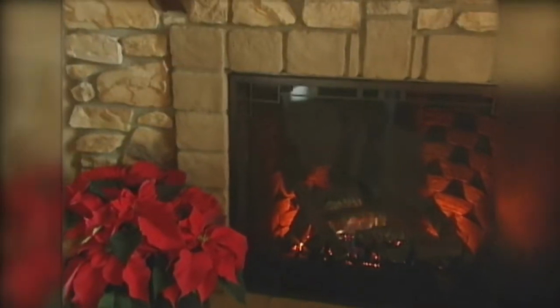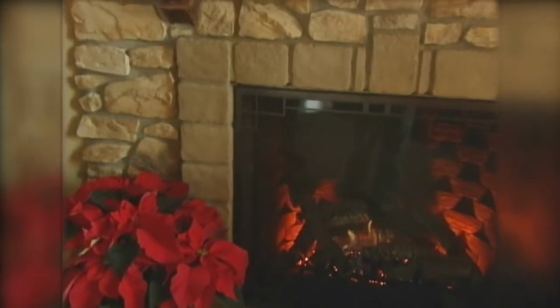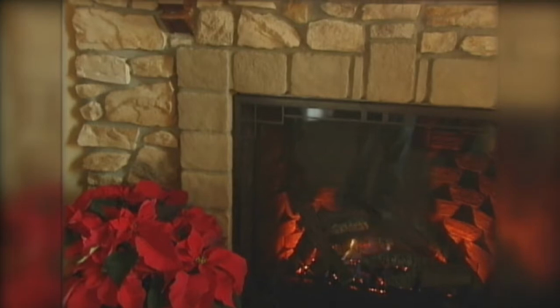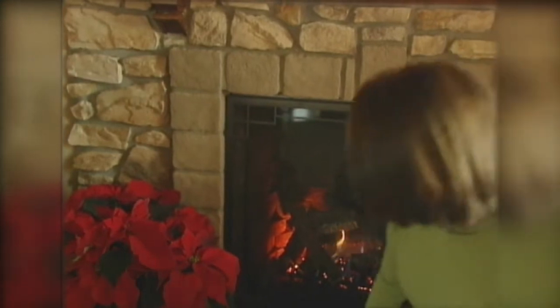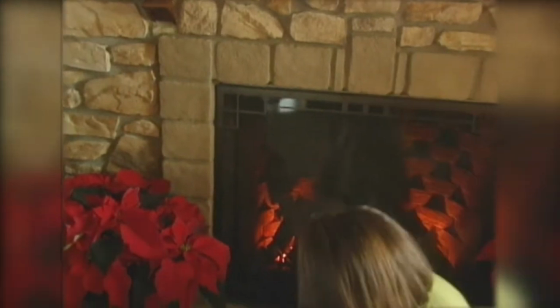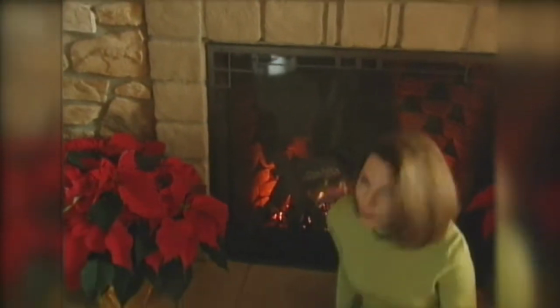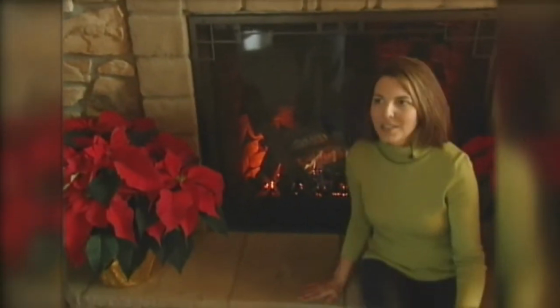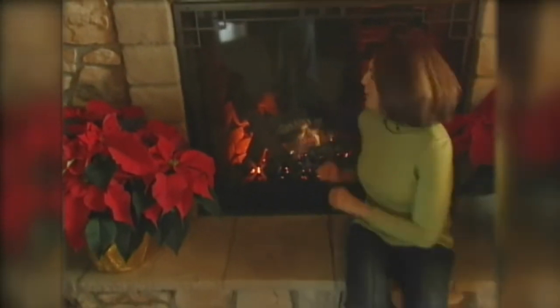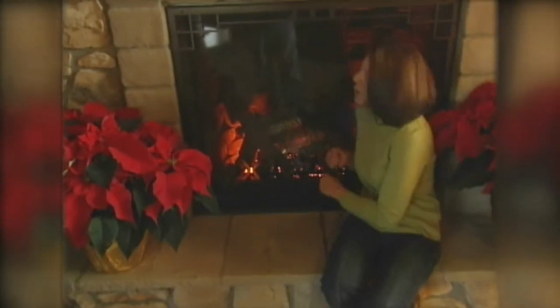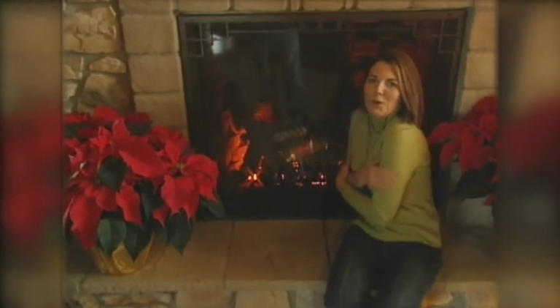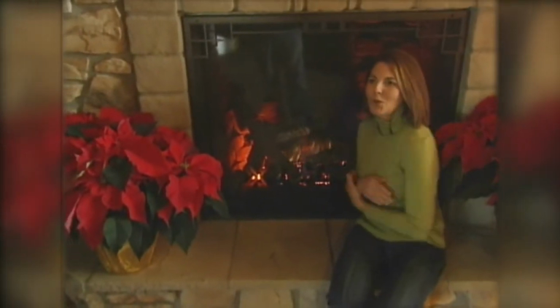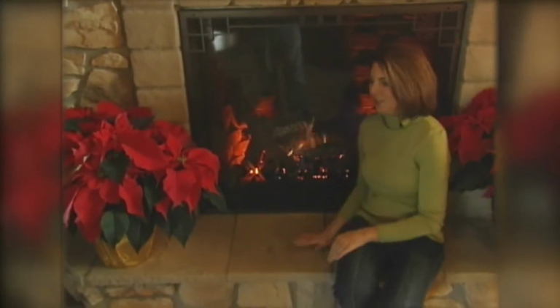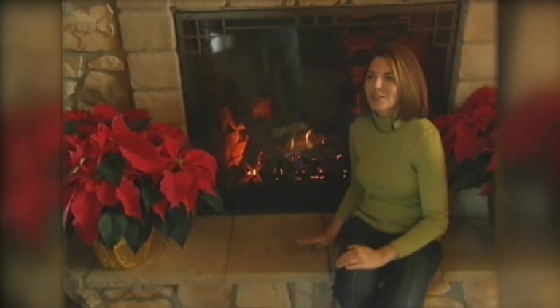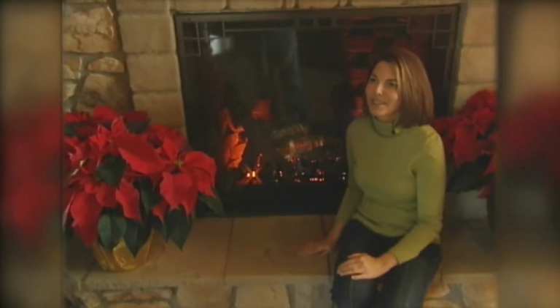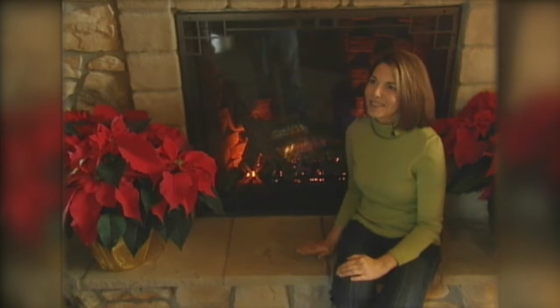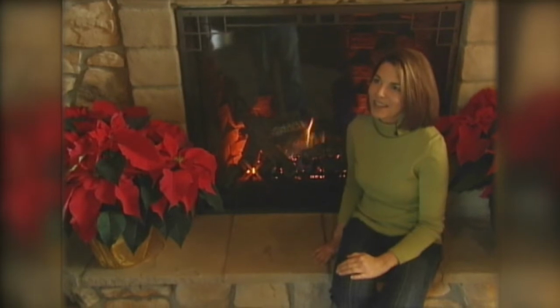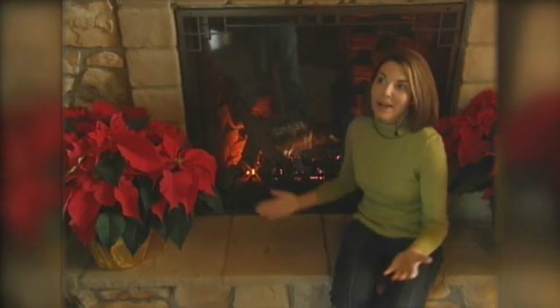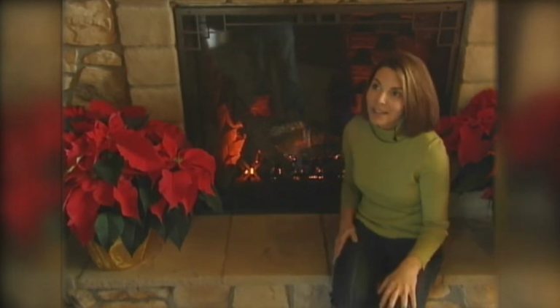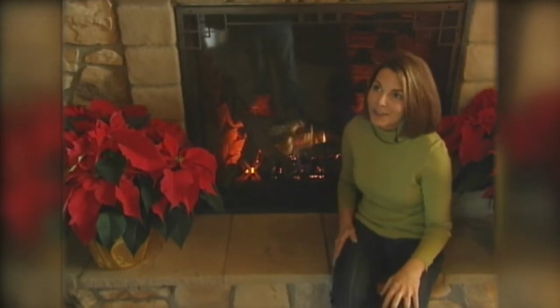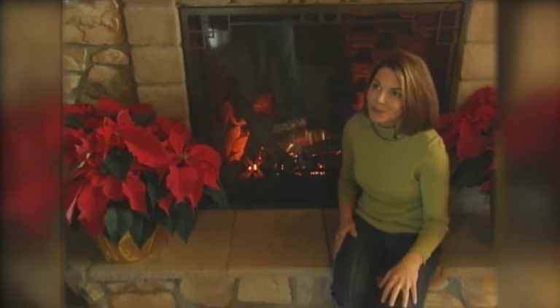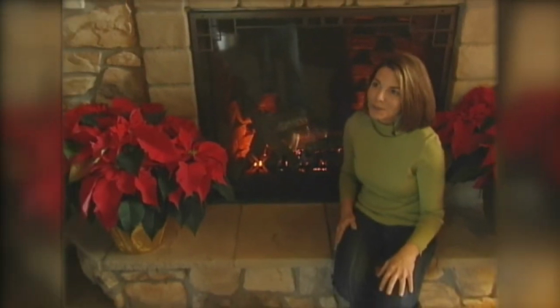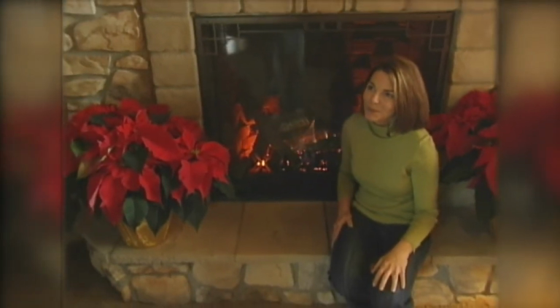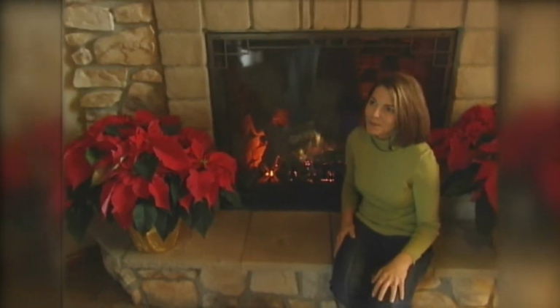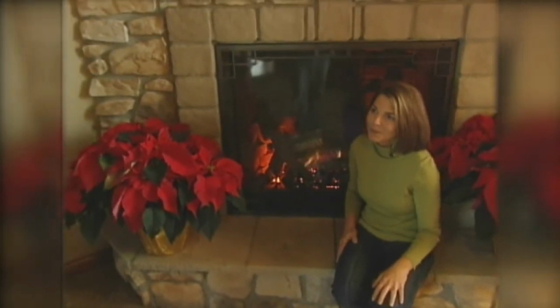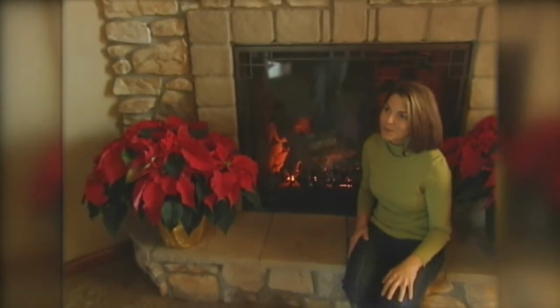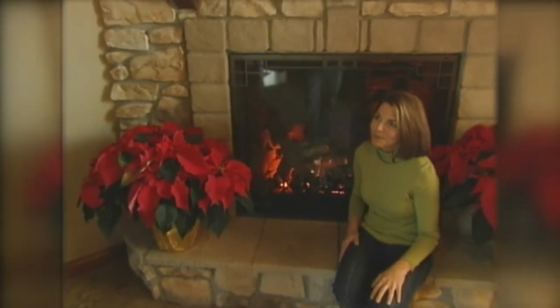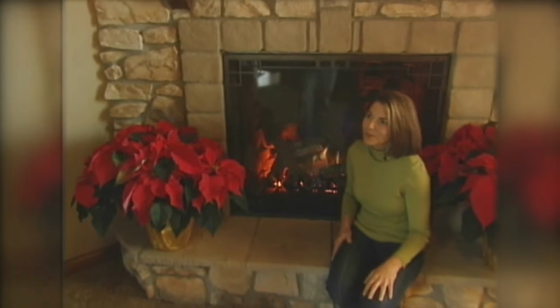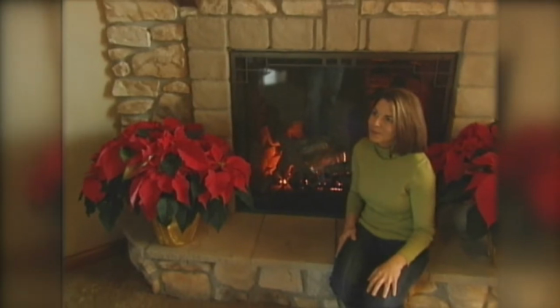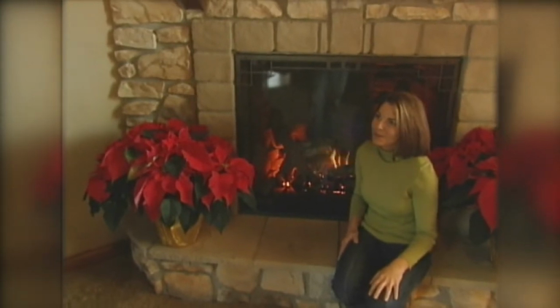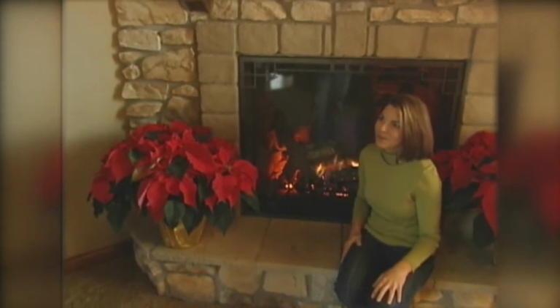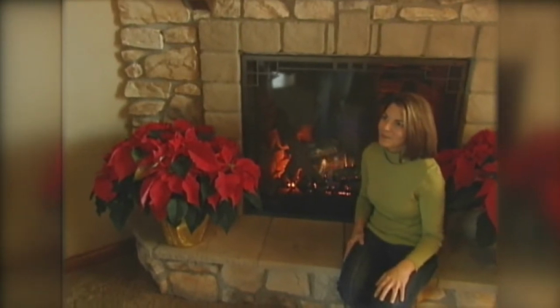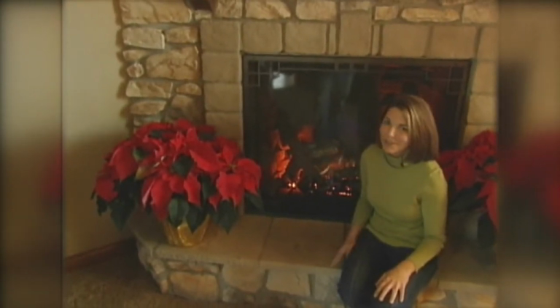I like the fact that for extra seating, or if you want to curl up by the fire, you can actually sit on the hearth too — that's a nice little touch. The owners definitely wanted the hearth so they could sit there during Christmas.